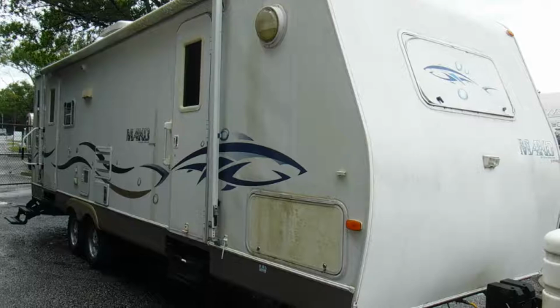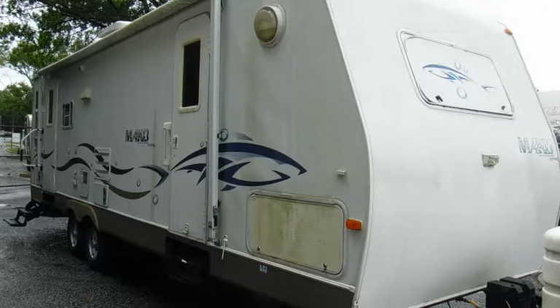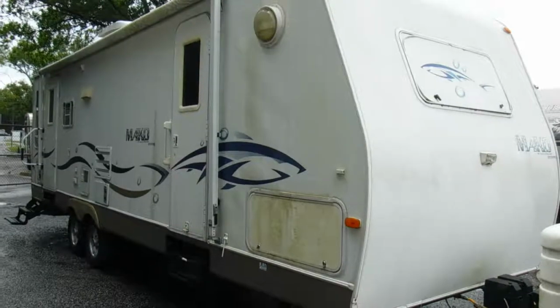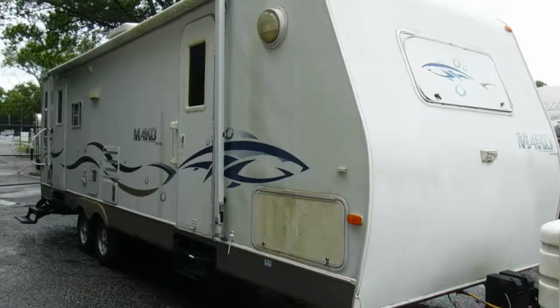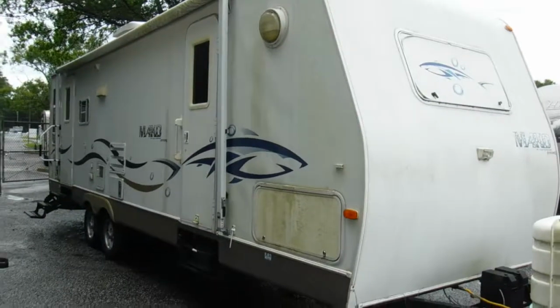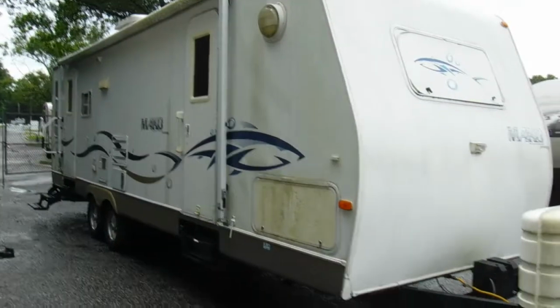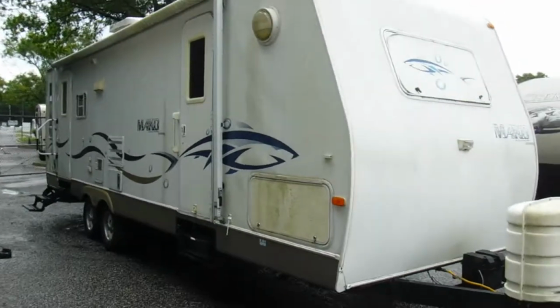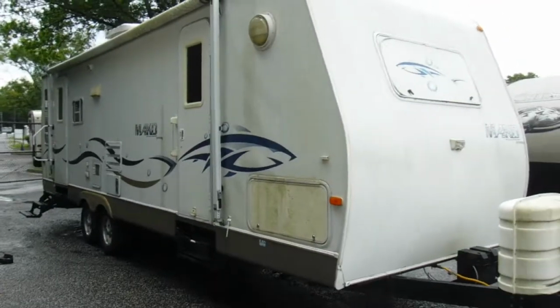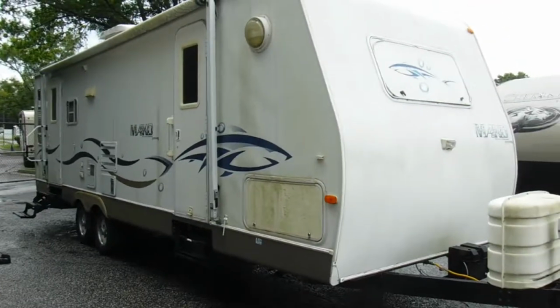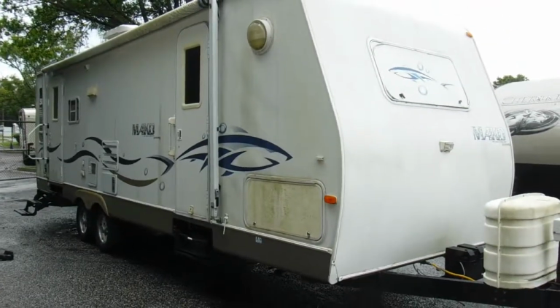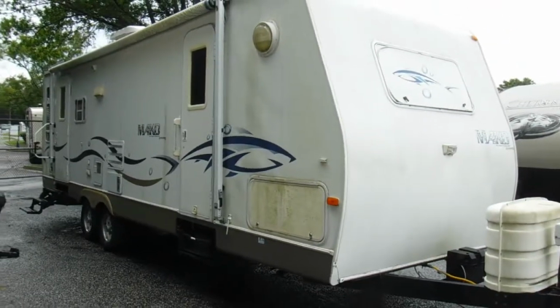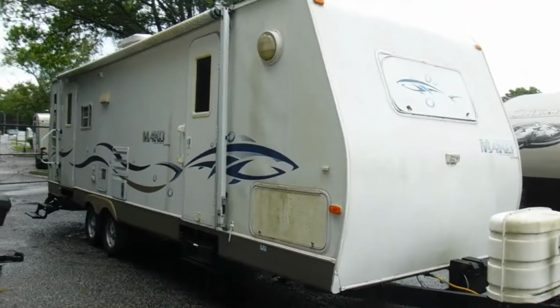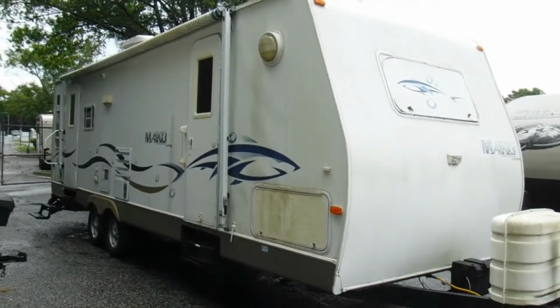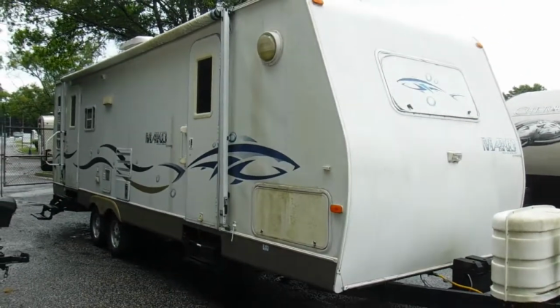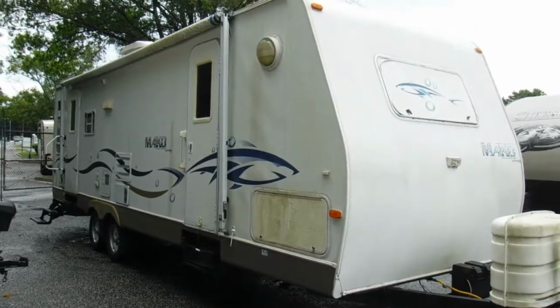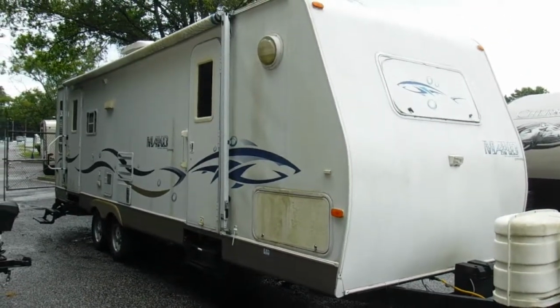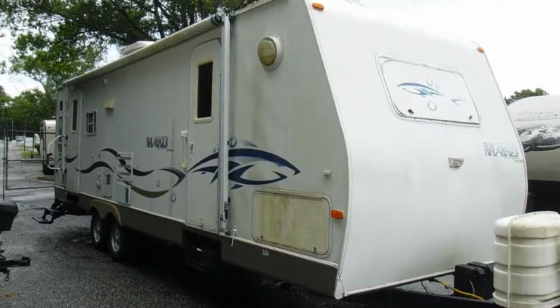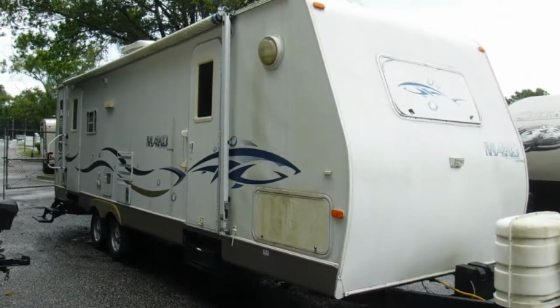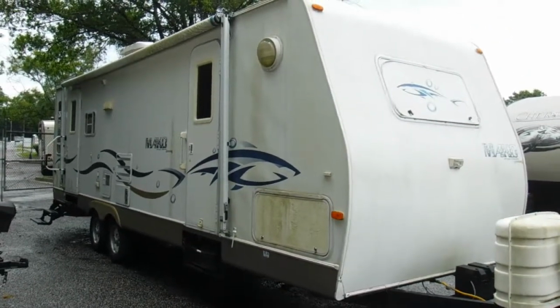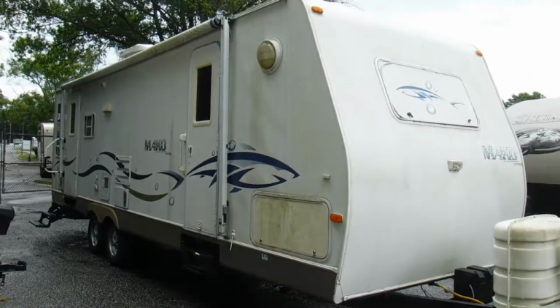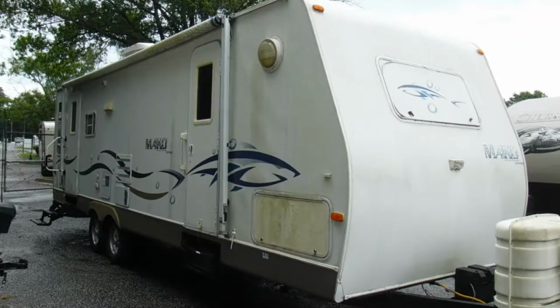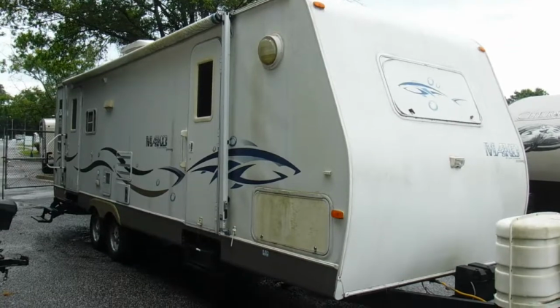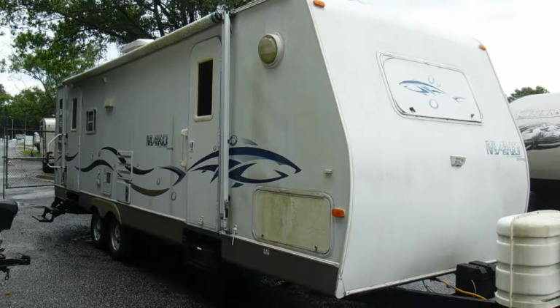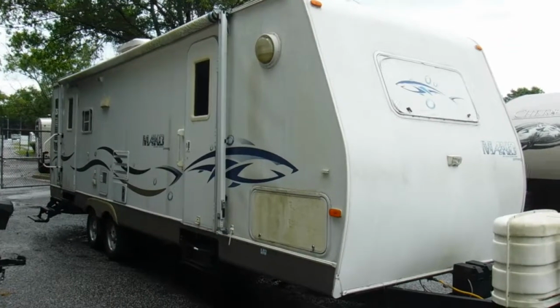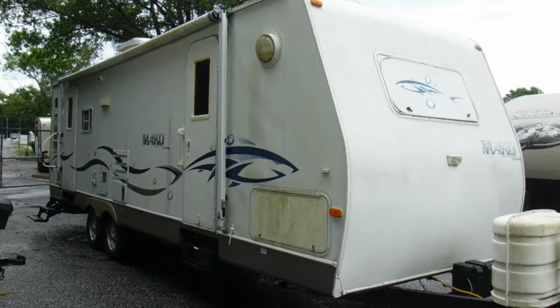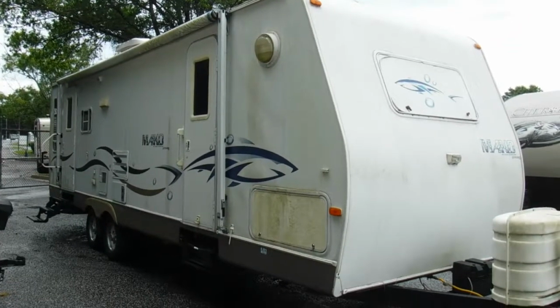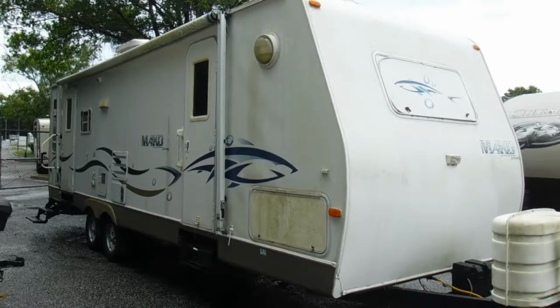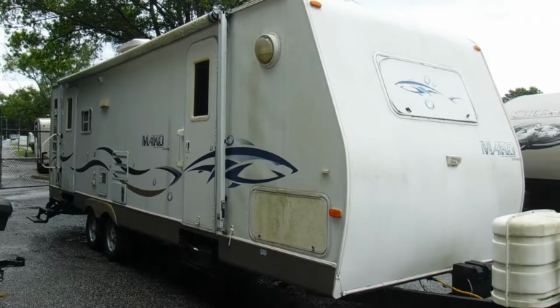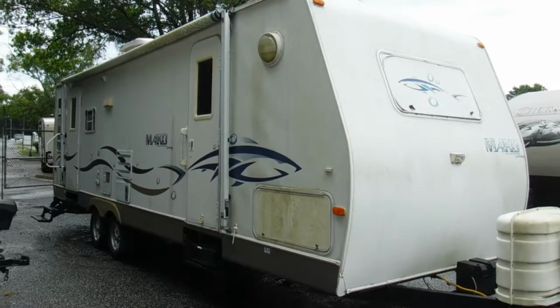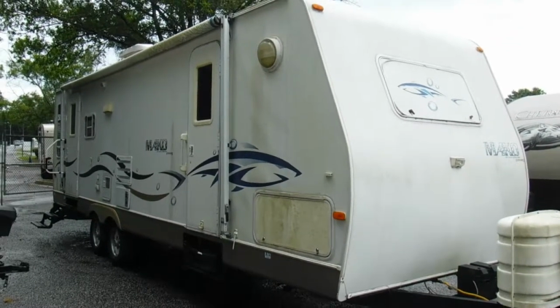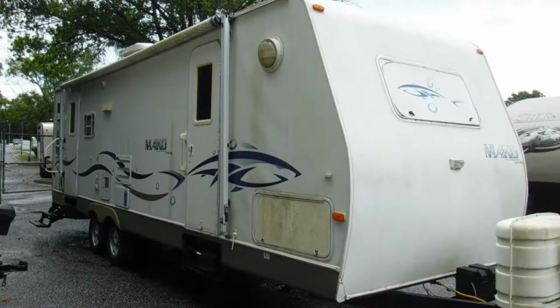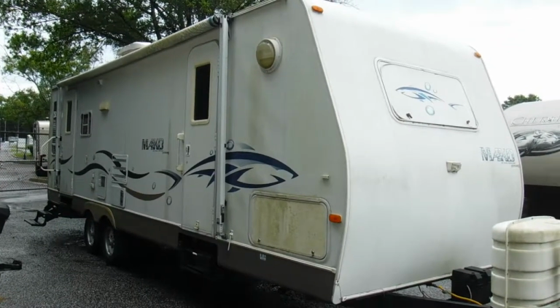Hey, it's Marie from Travel Camp RV. I'm doing this walkthrough video on our 2004 Gulfstream Mako.